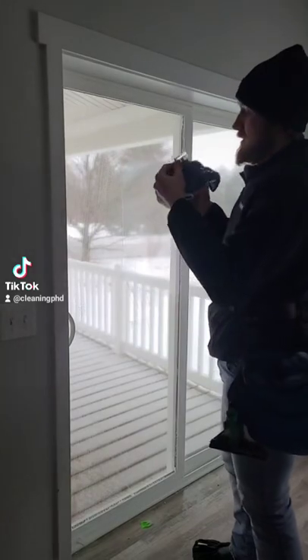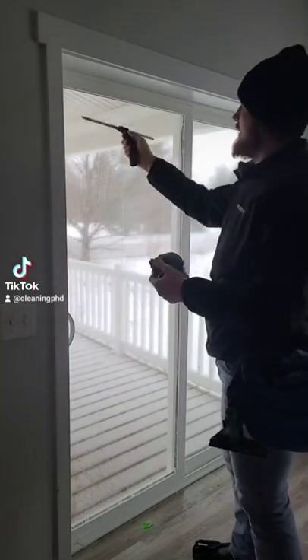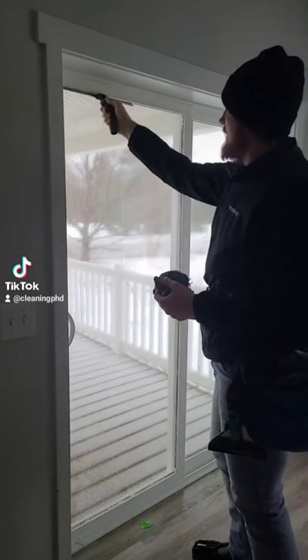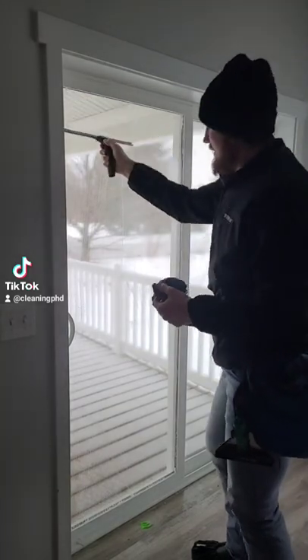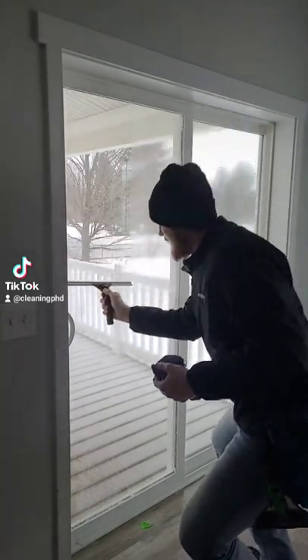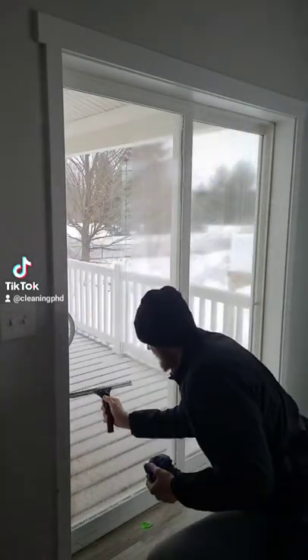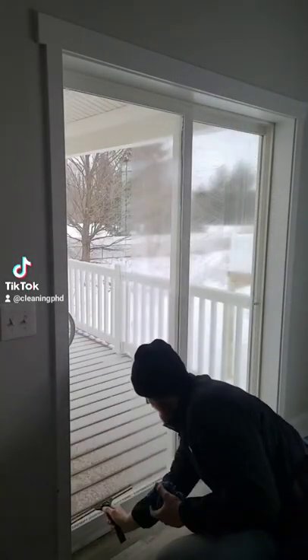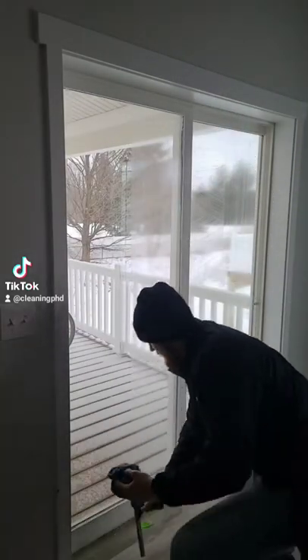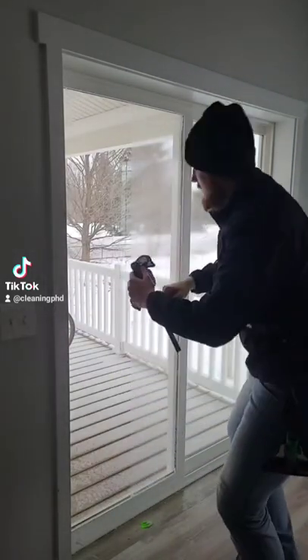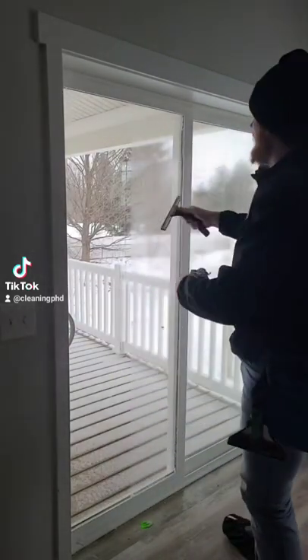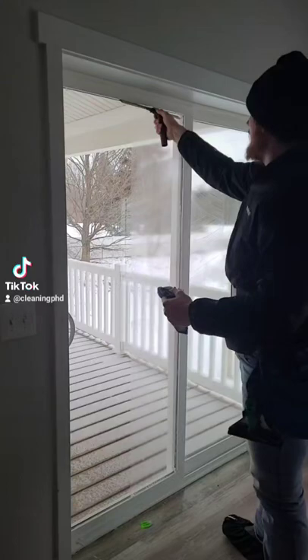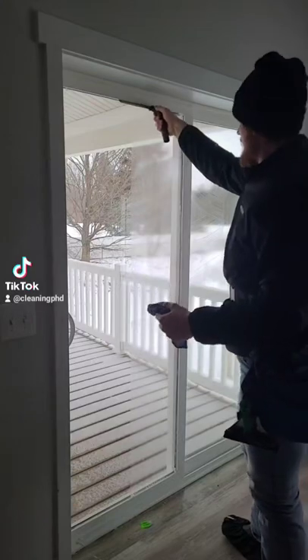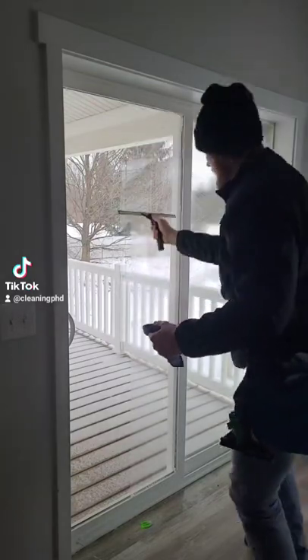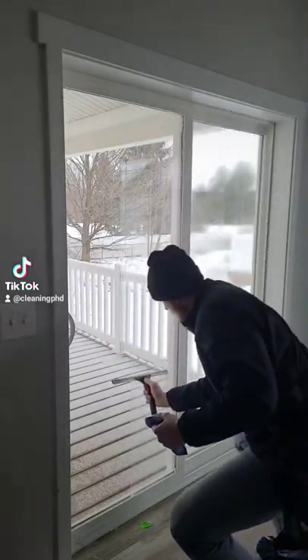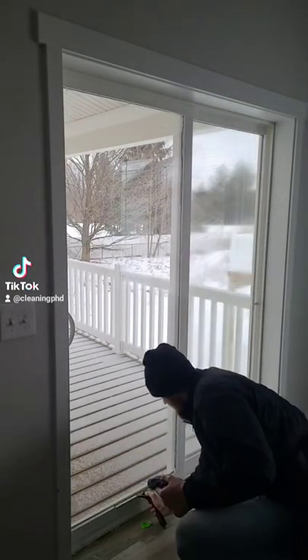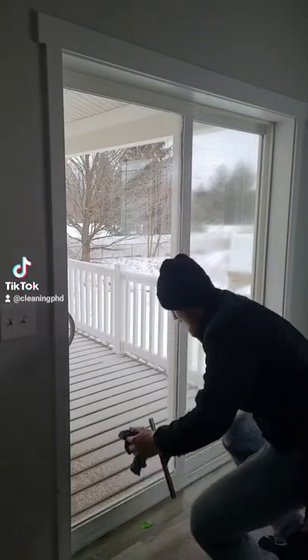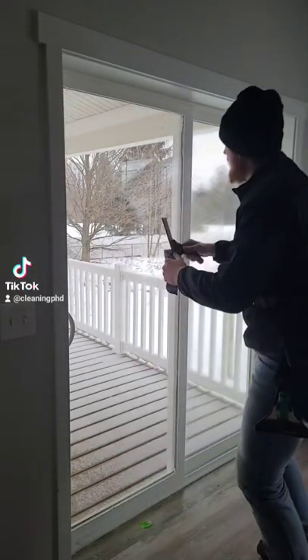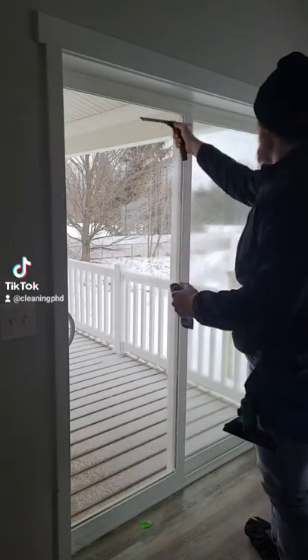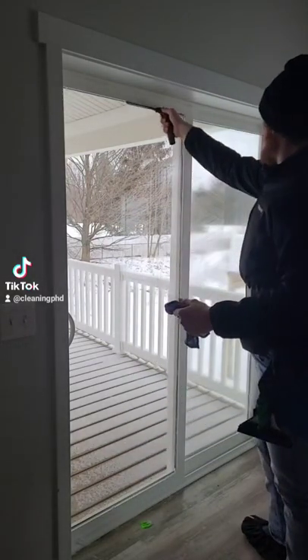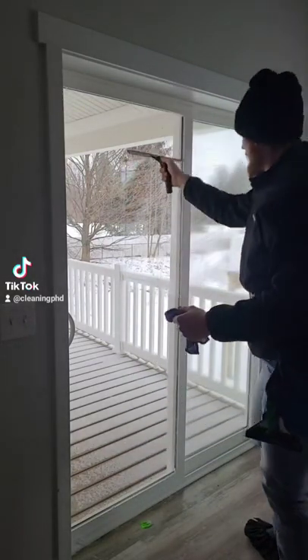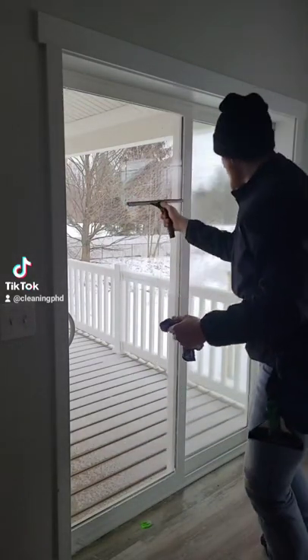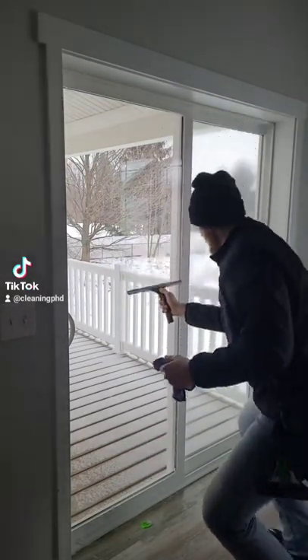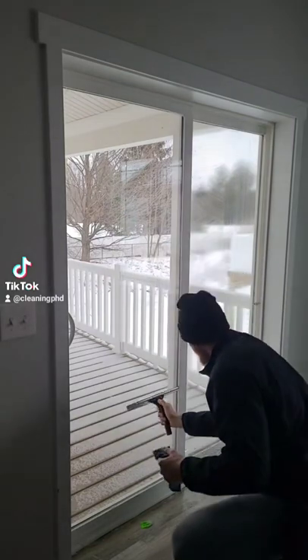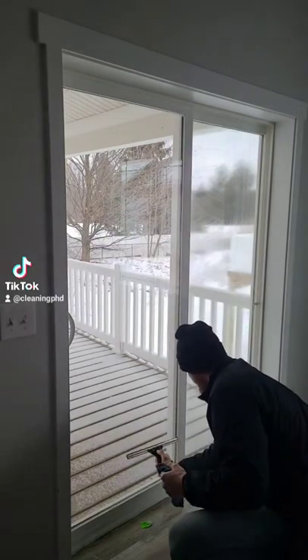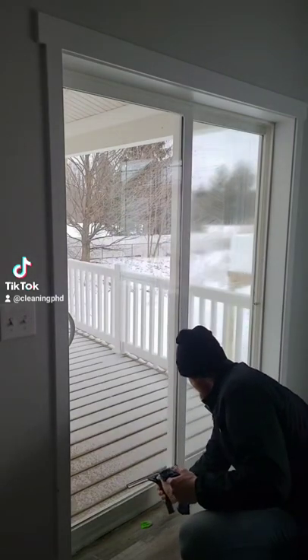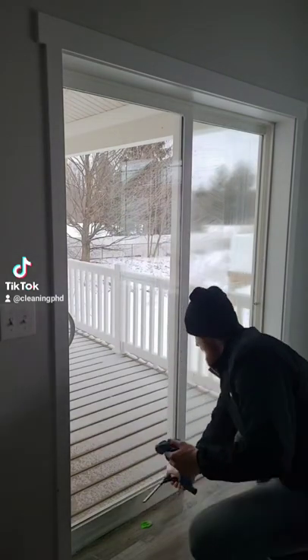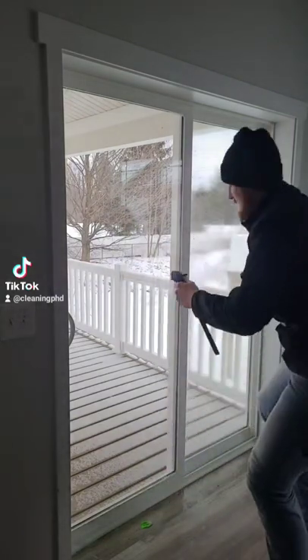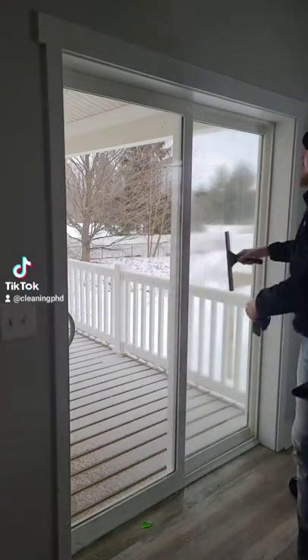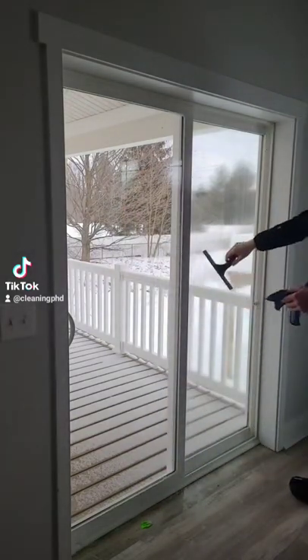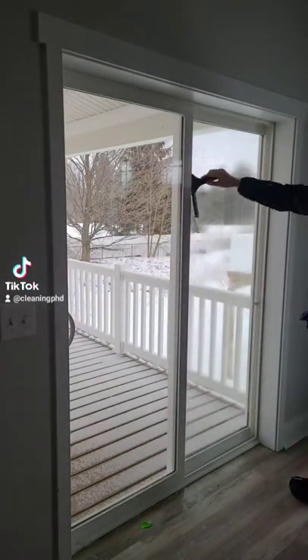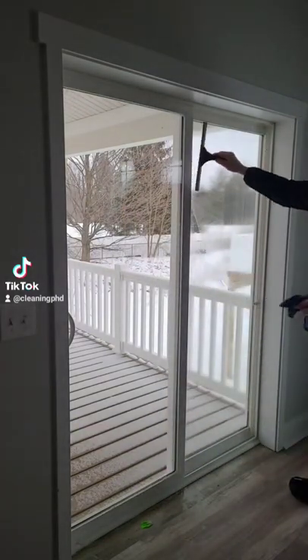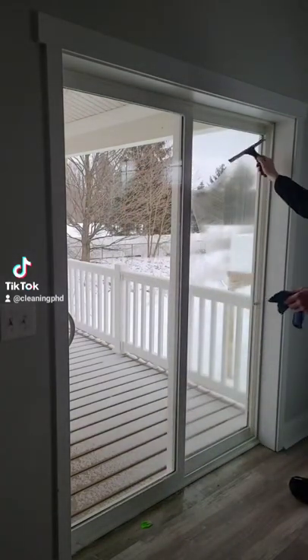This first one is called a straight pull. You're simply going to drag the squeegee from the top of the window to the bottom. At the very top, I'm doing something called feathering, where you just jiggle the squeegee — this attracts the water from the top so you get fewer lines.